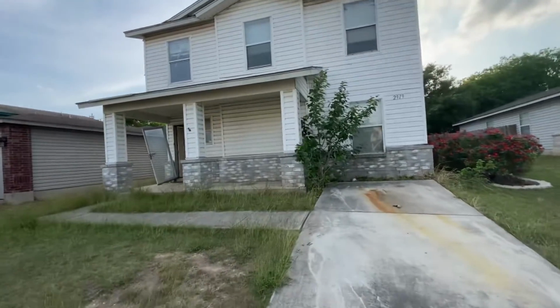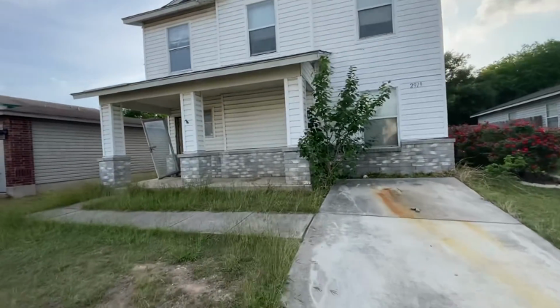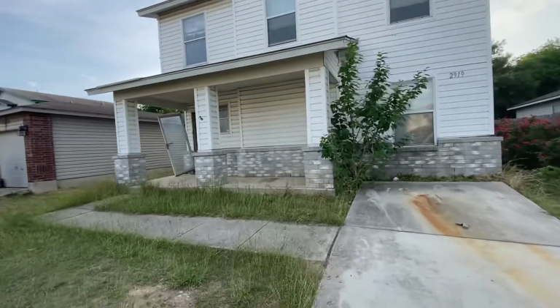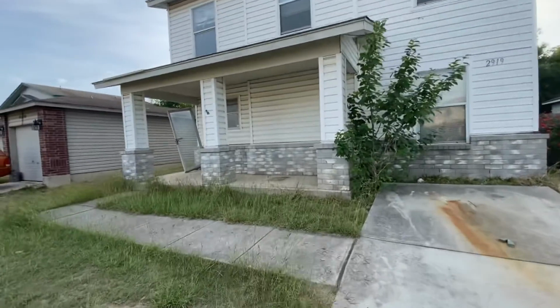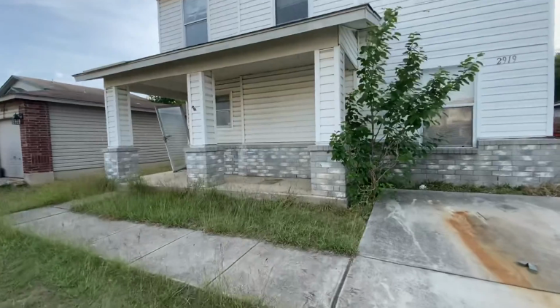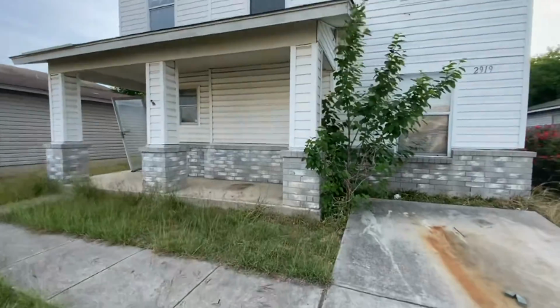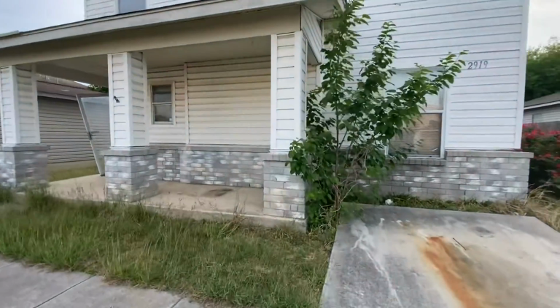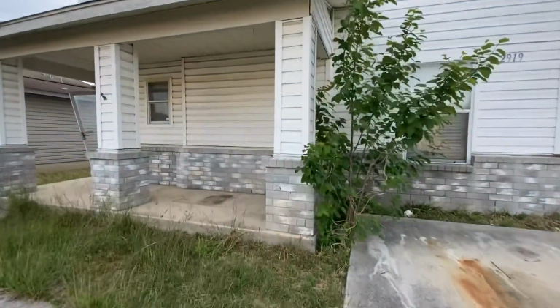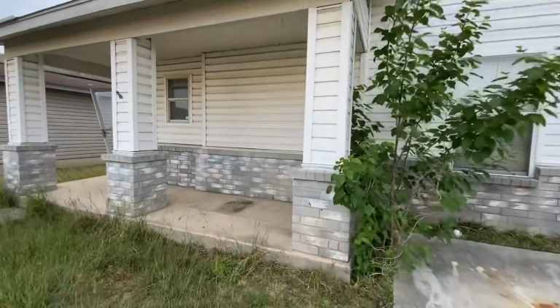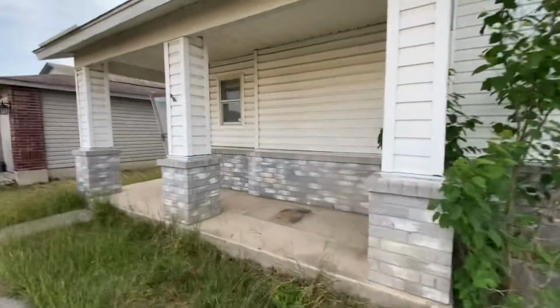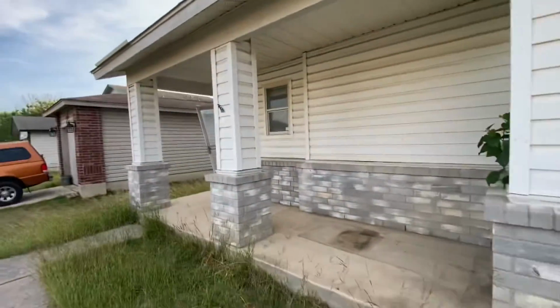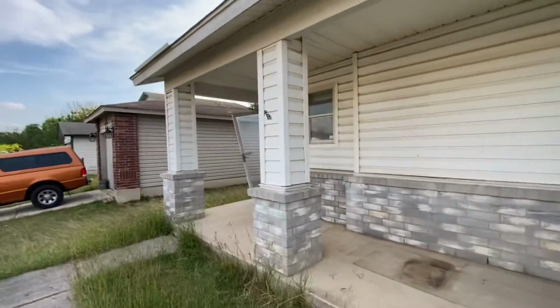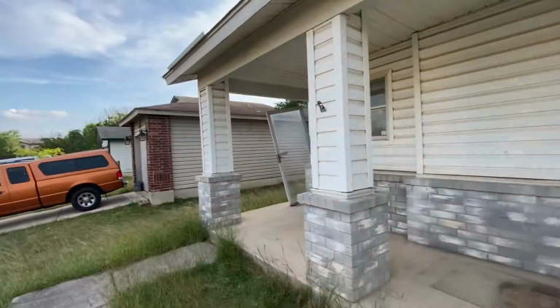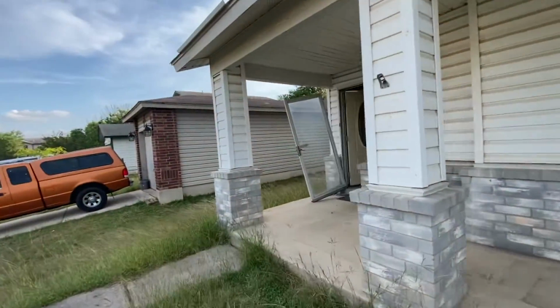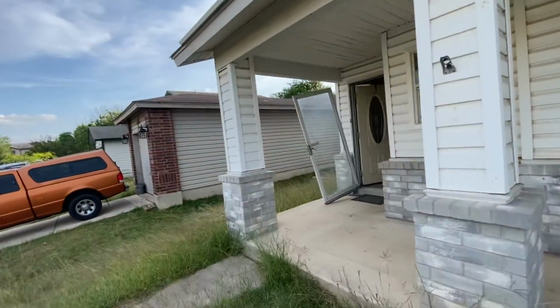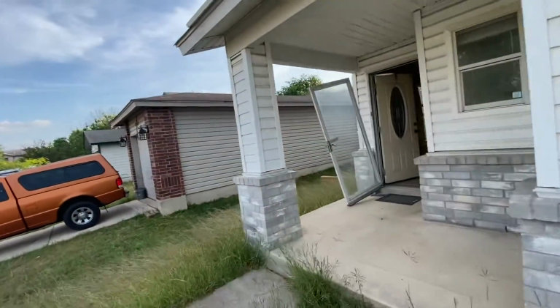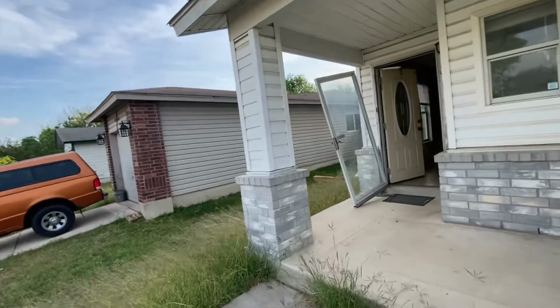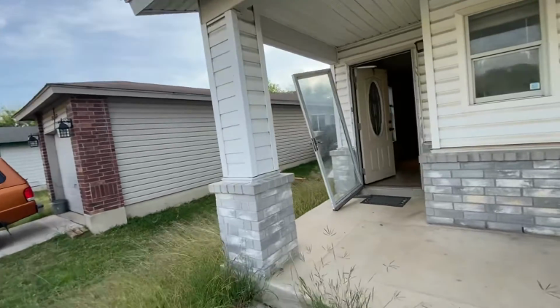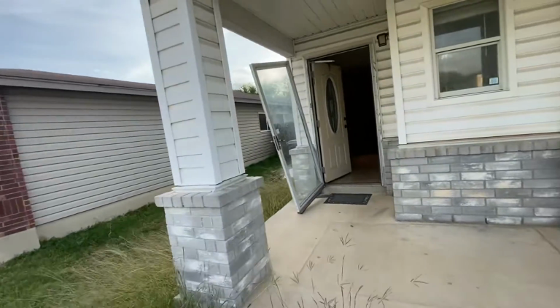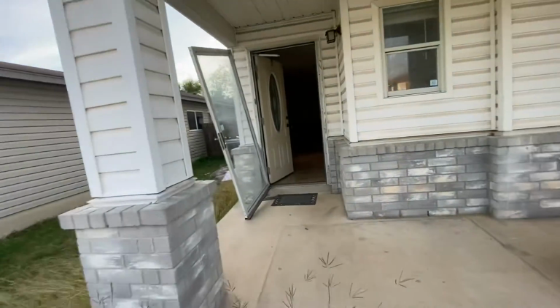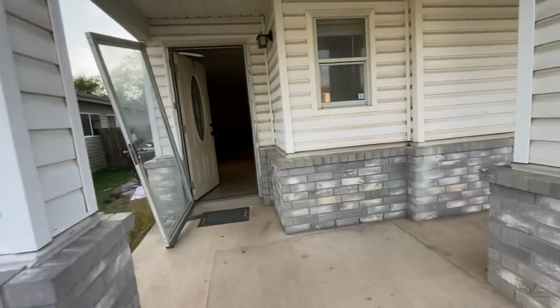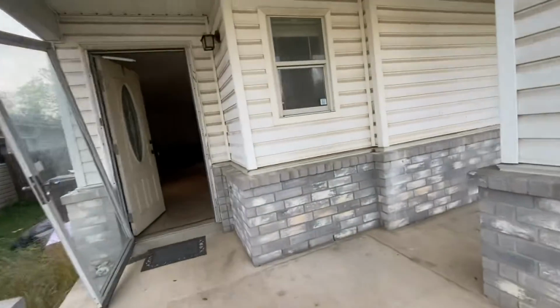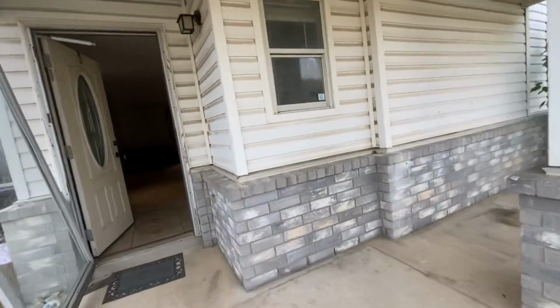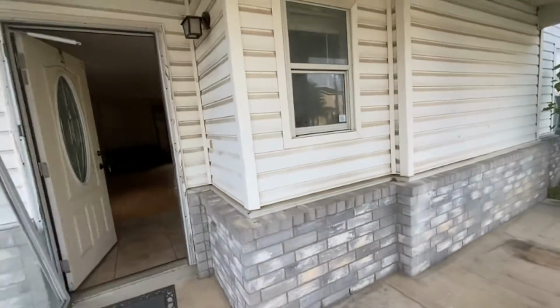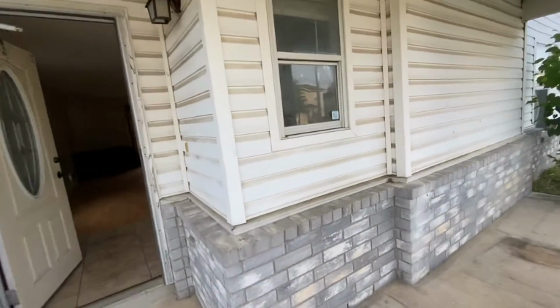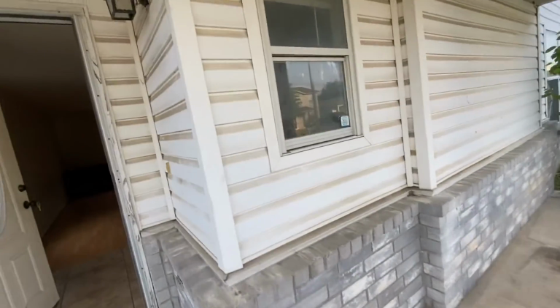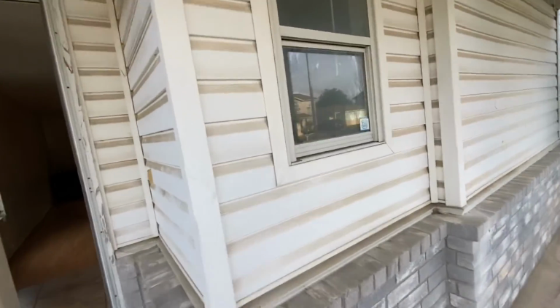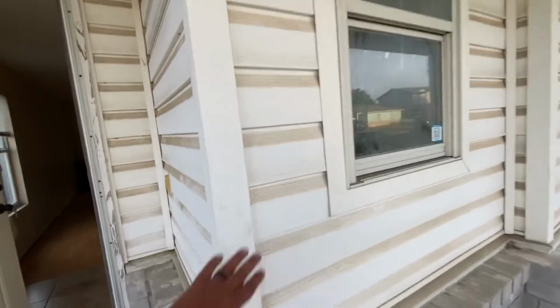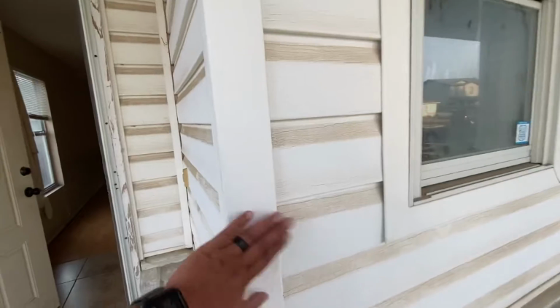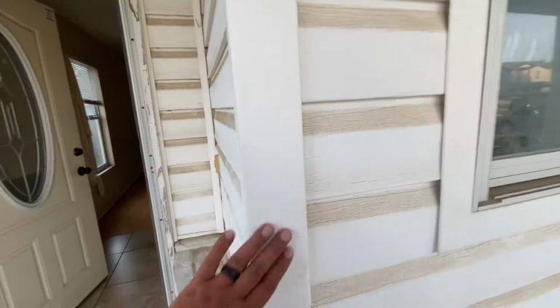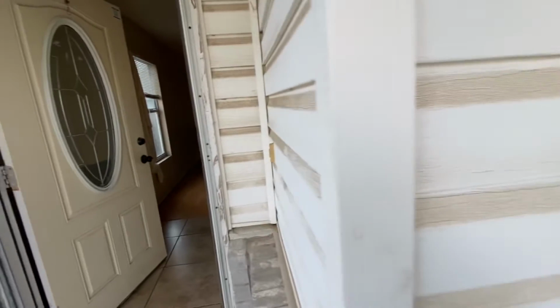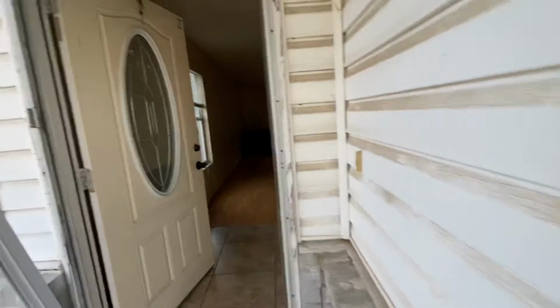It's got some pretty good siding on it. It just needs to be washed really well. This stuff is very durable, lasts a lifetime. It just needs to be cleaned.